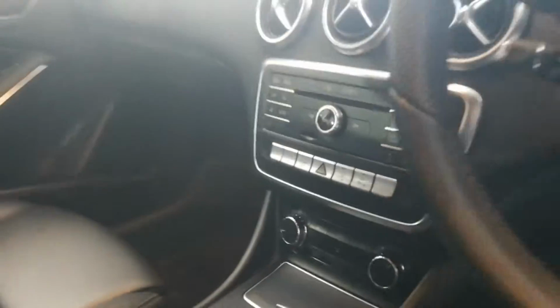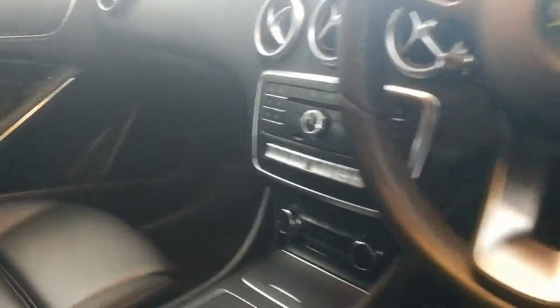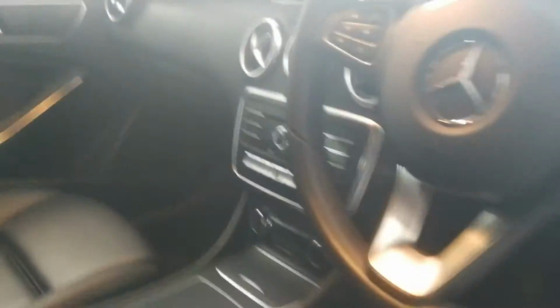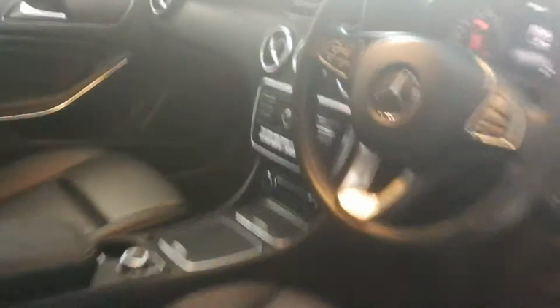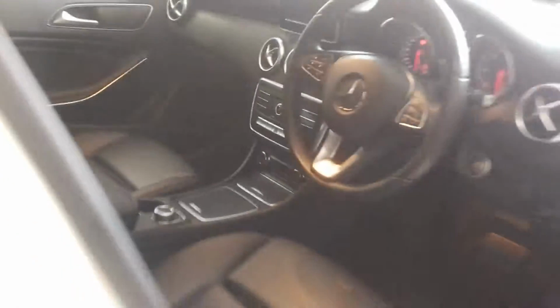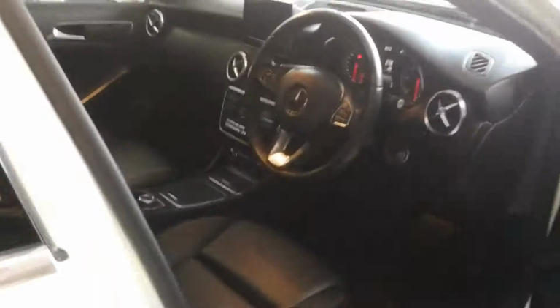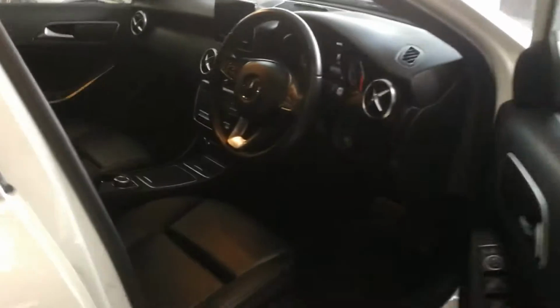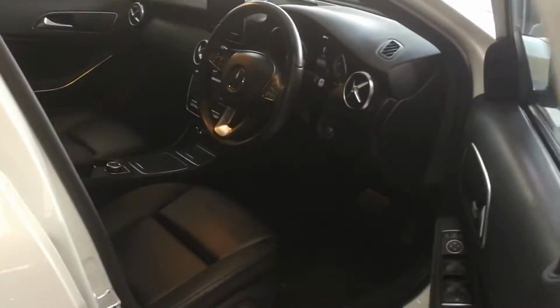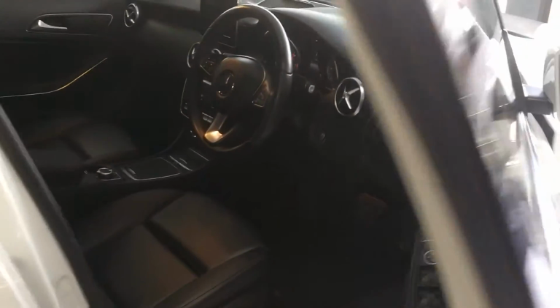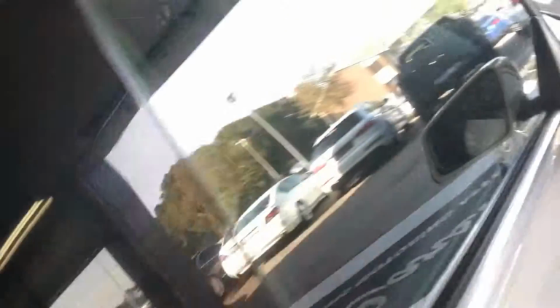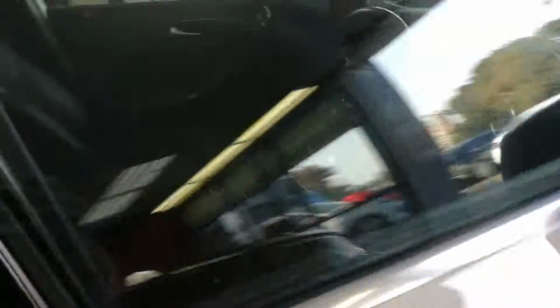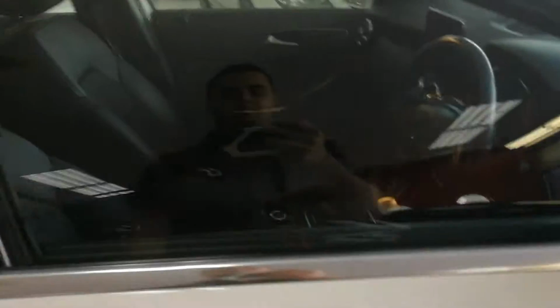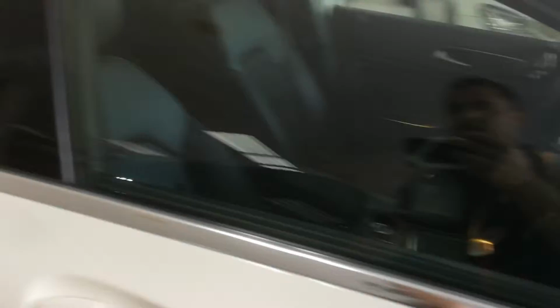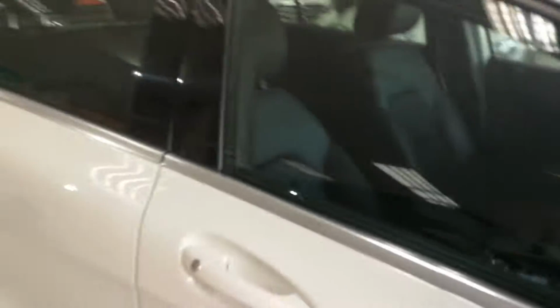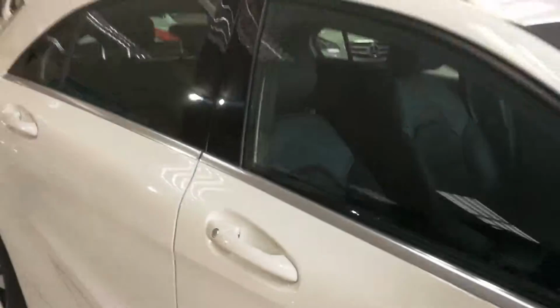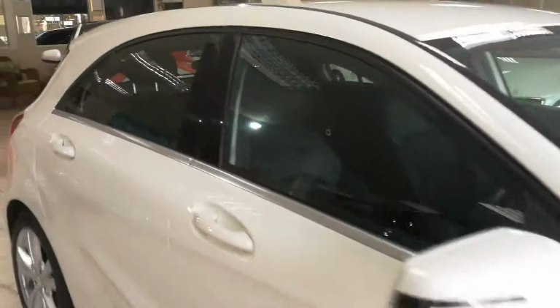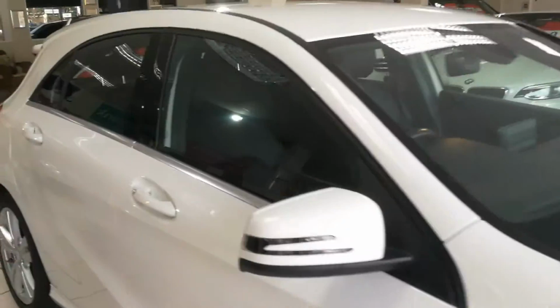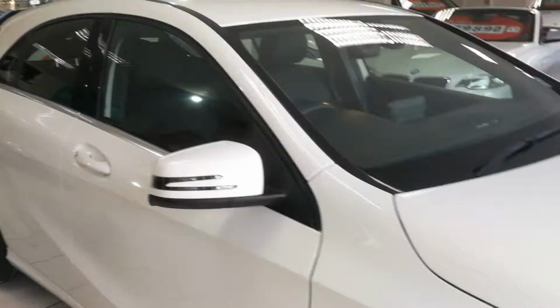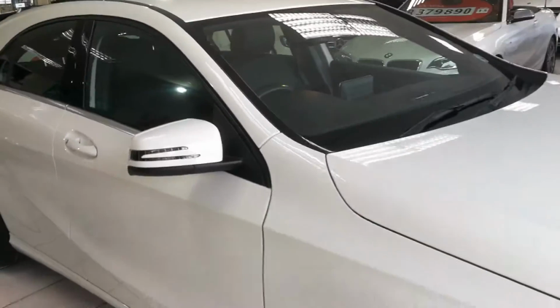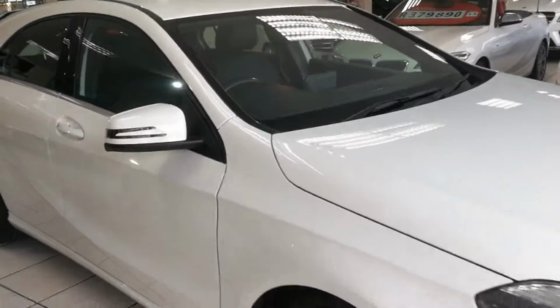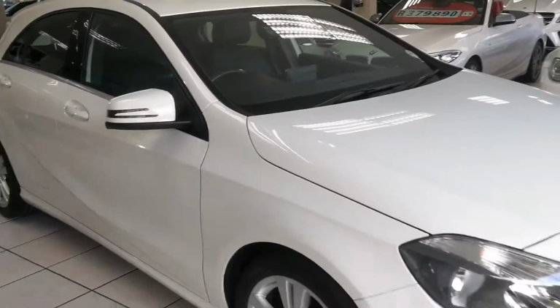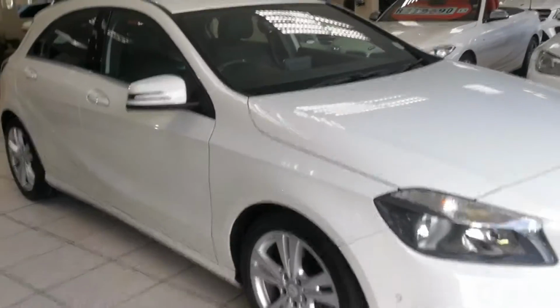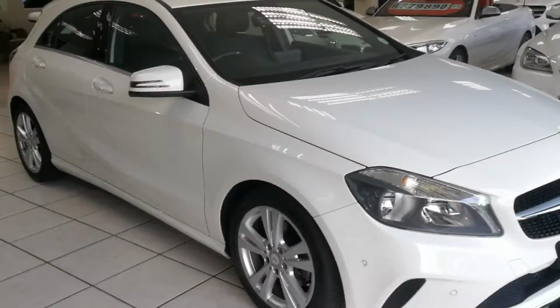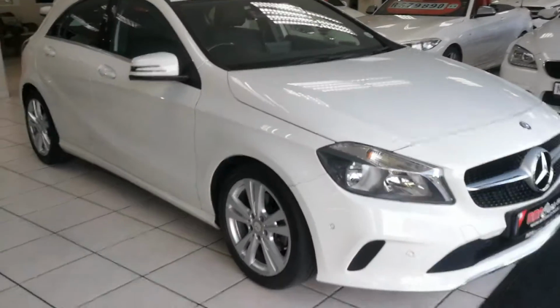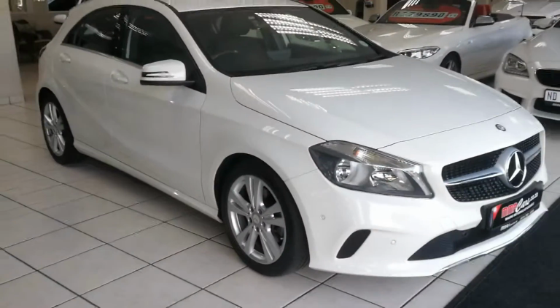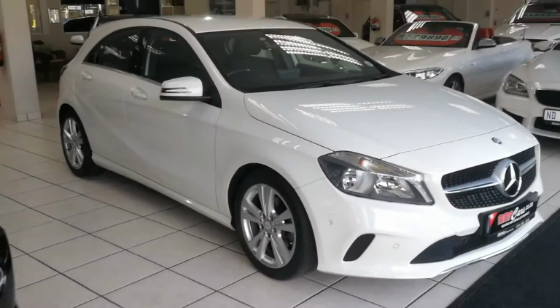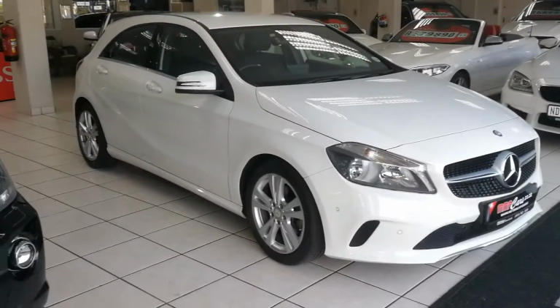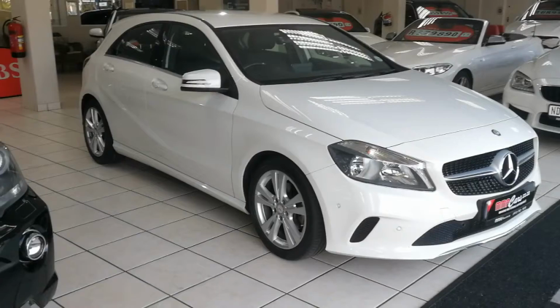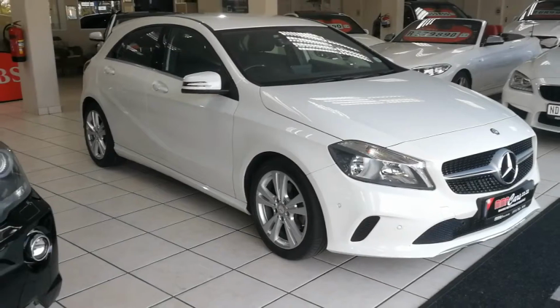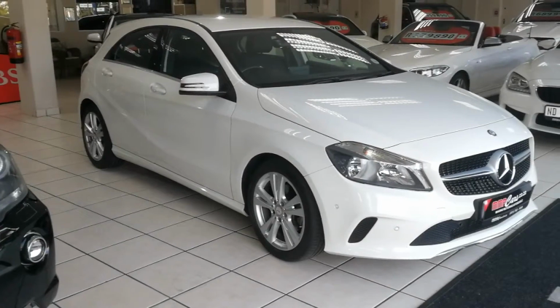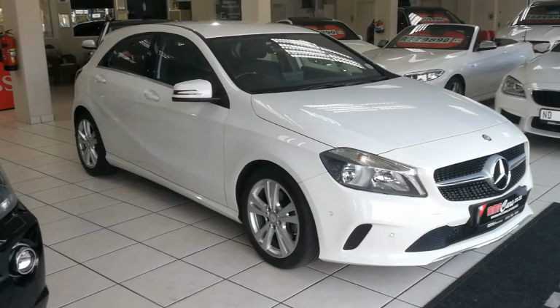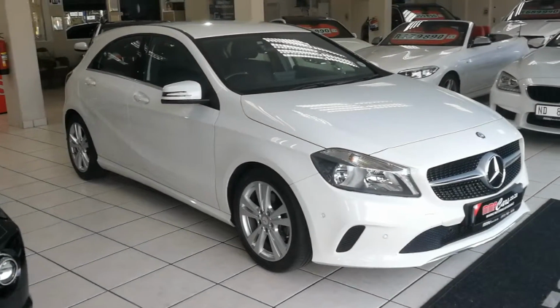Radio, CD, Bluetooth. All vehicles sold with a roadworthy certificate.